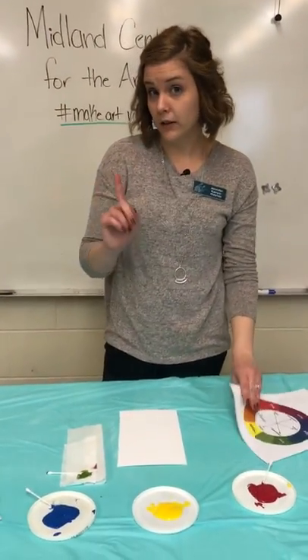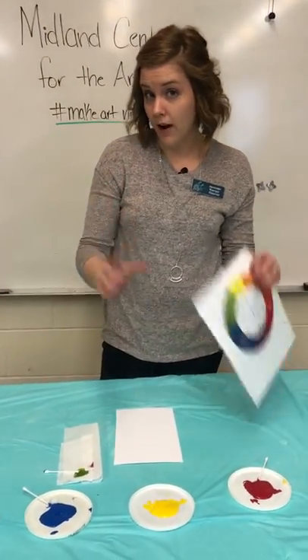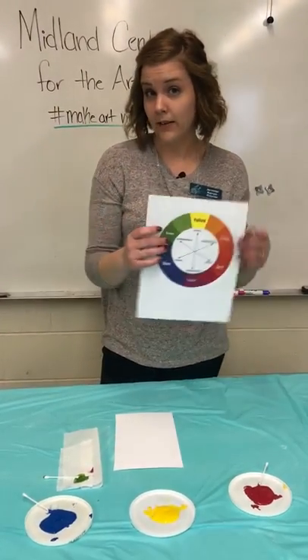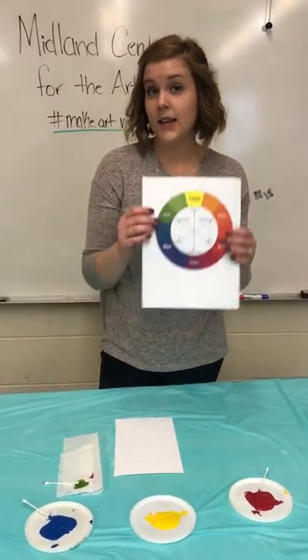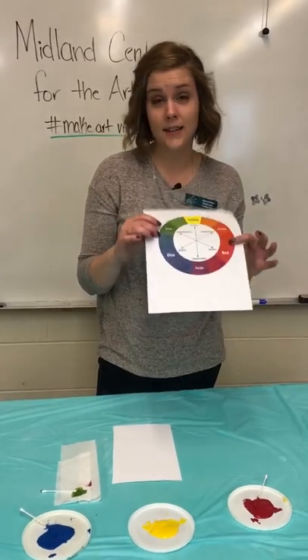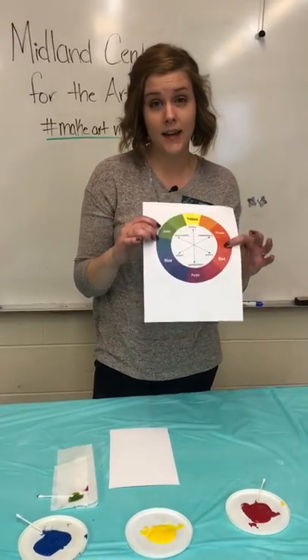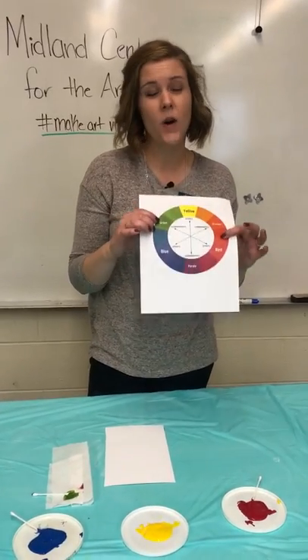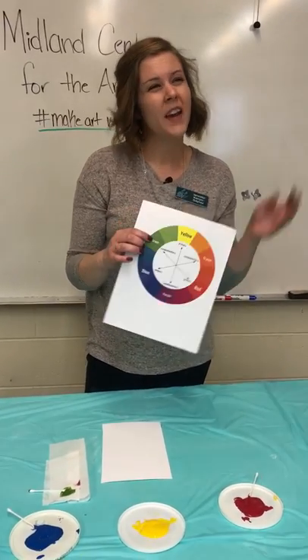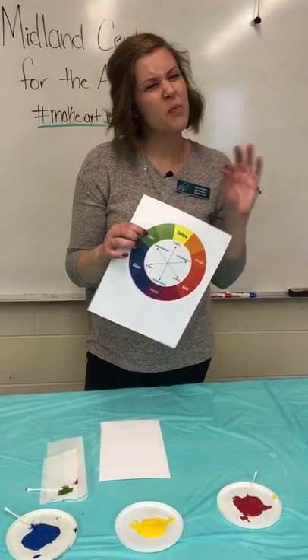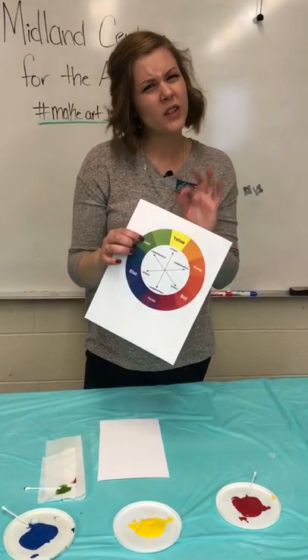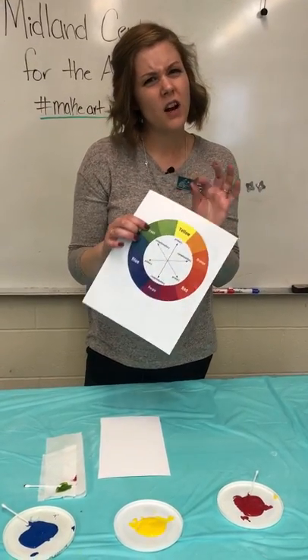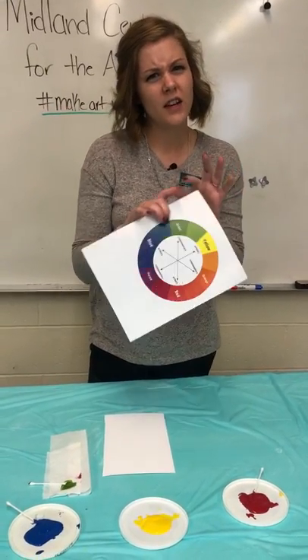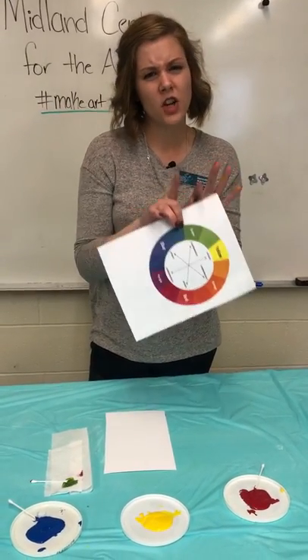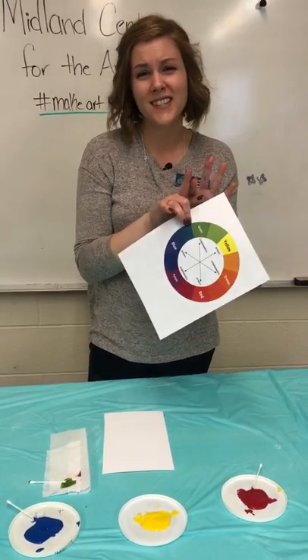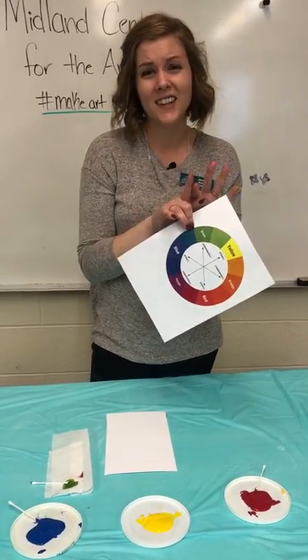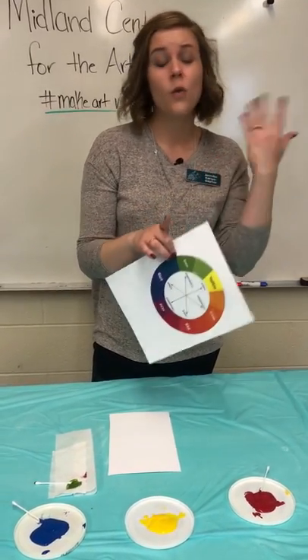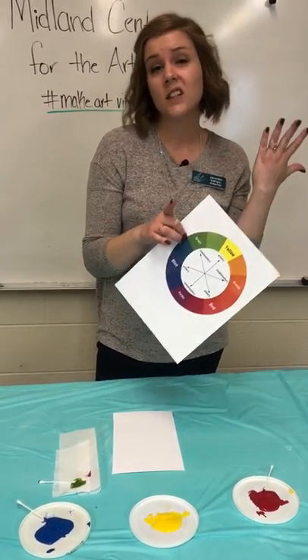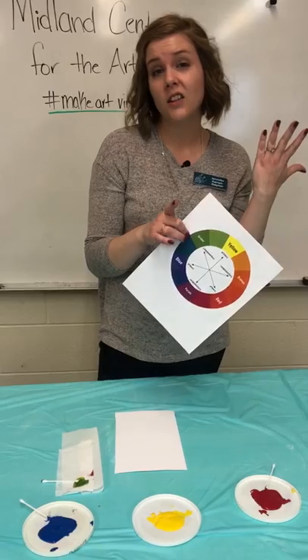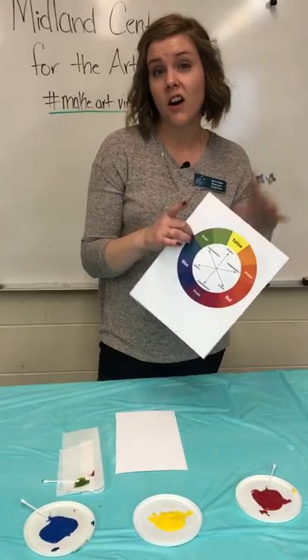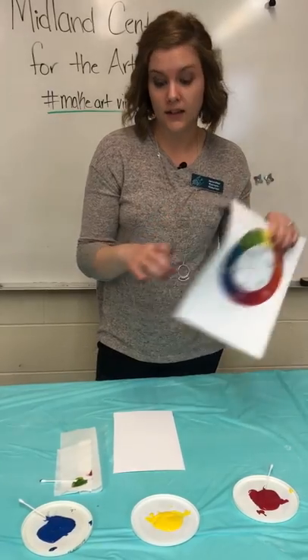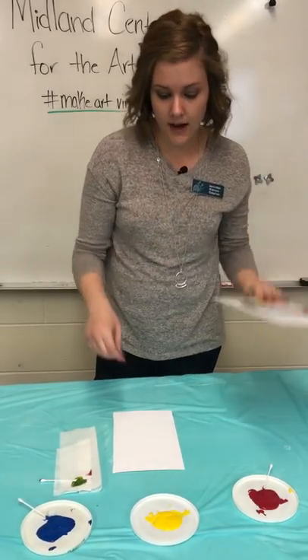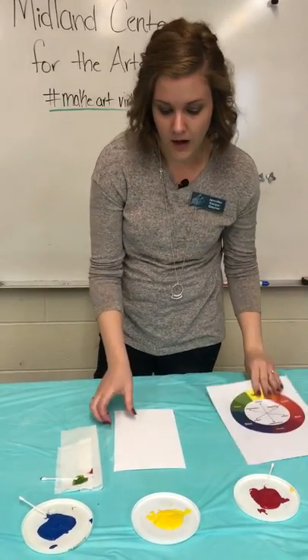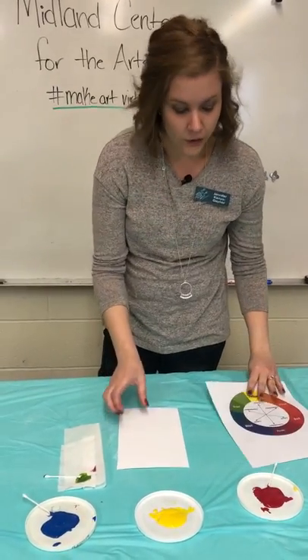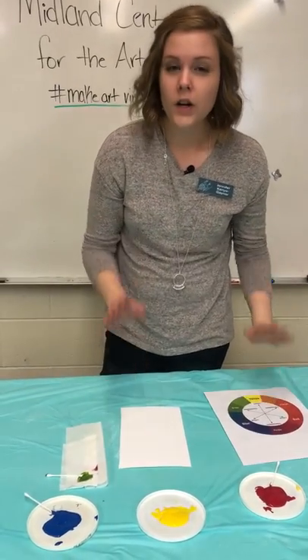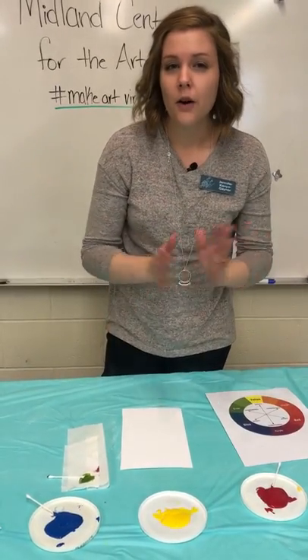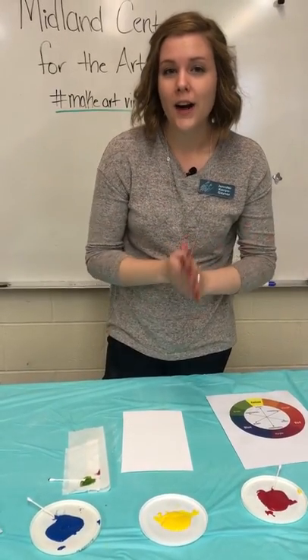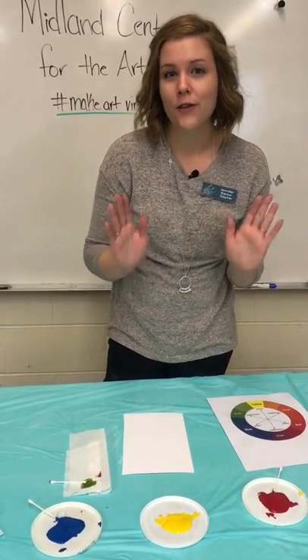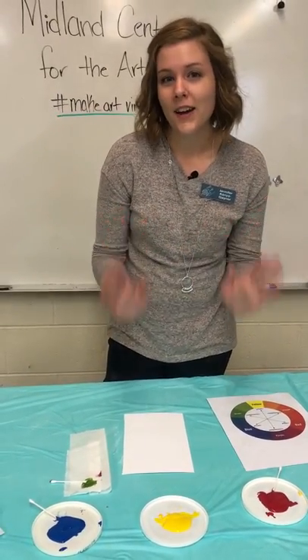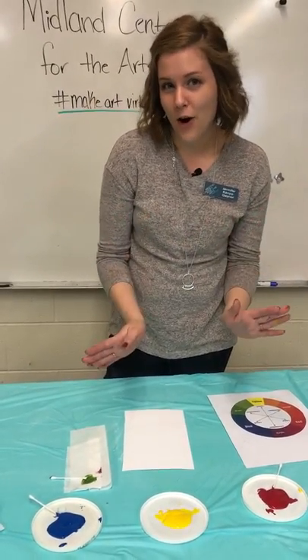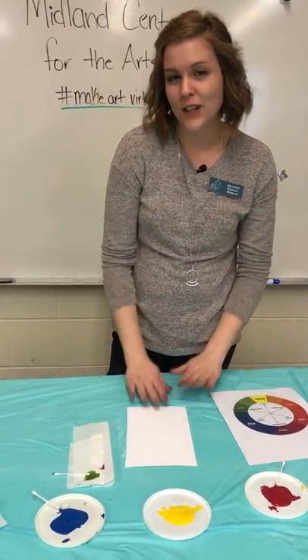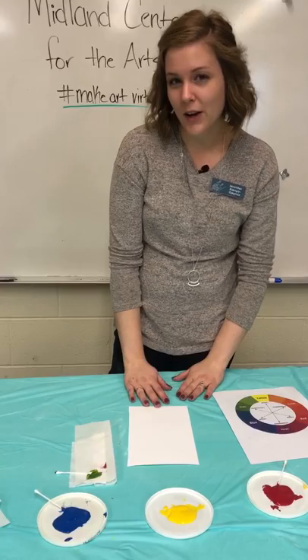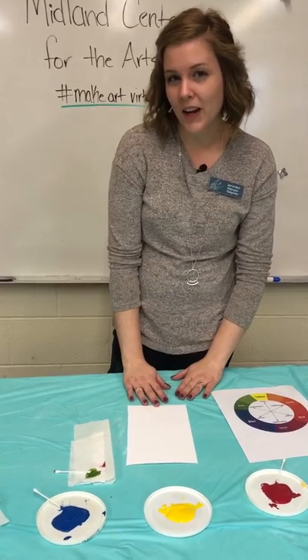Not Seurat. He decided that if he put those little colors next to each other in dots, we'd mix the colors in our eyes instead. So we're going to go ahead and create an artwork inspired by him.